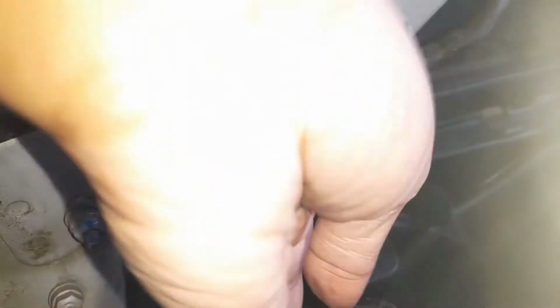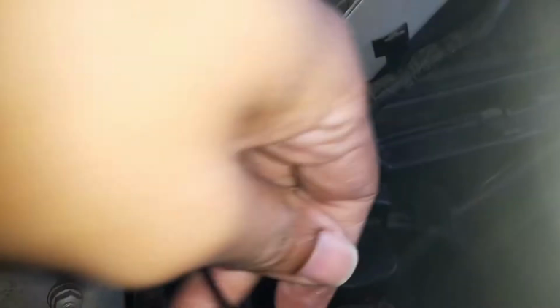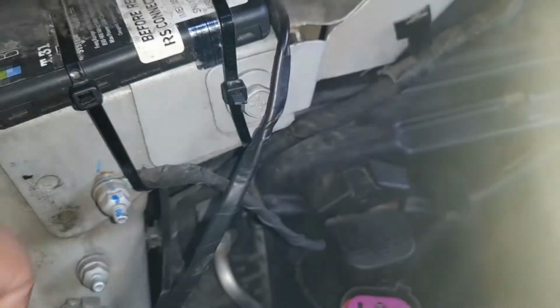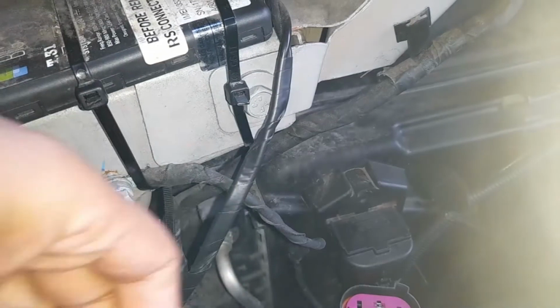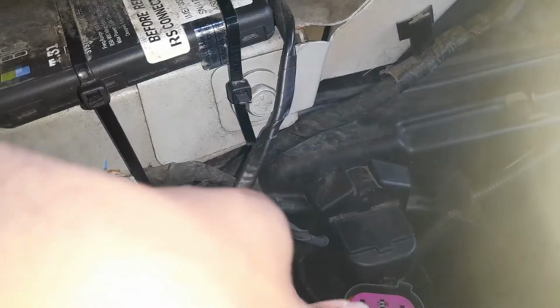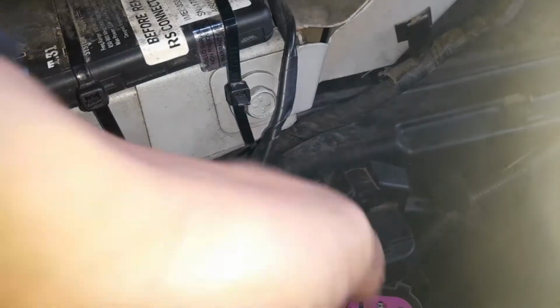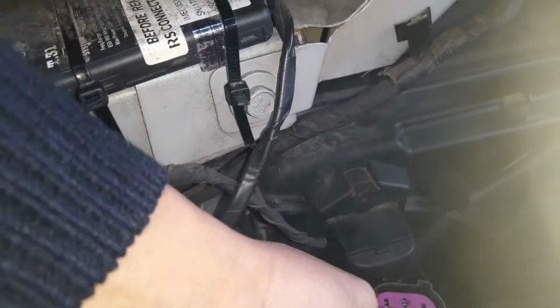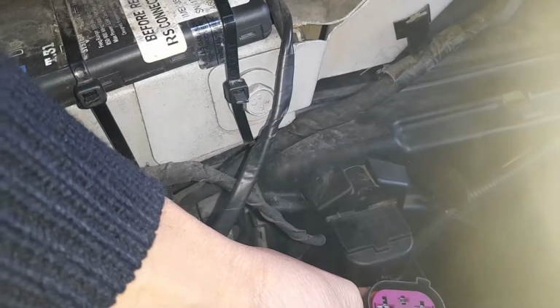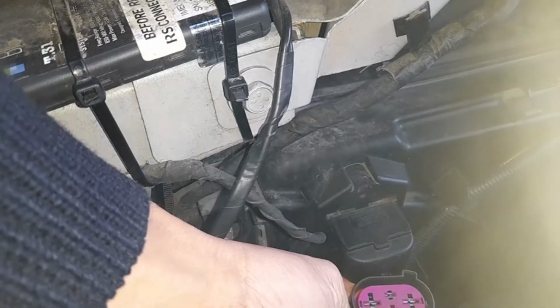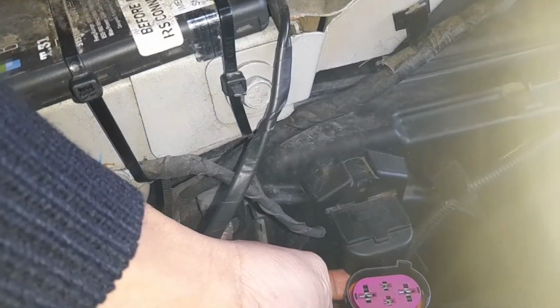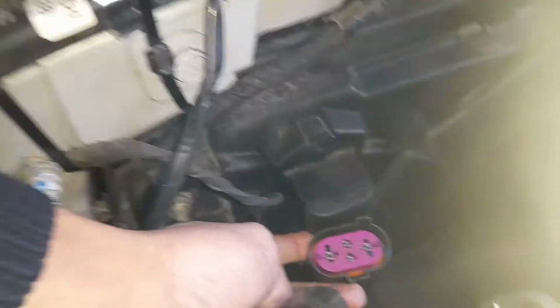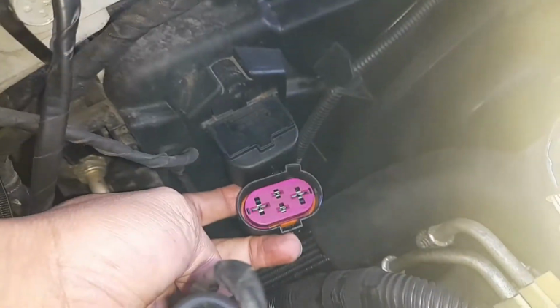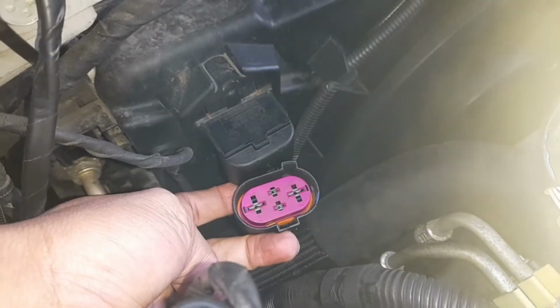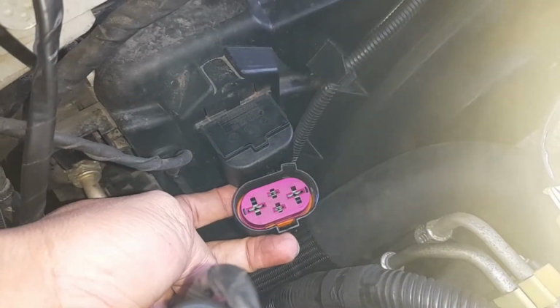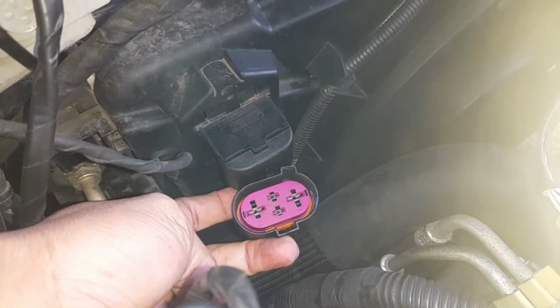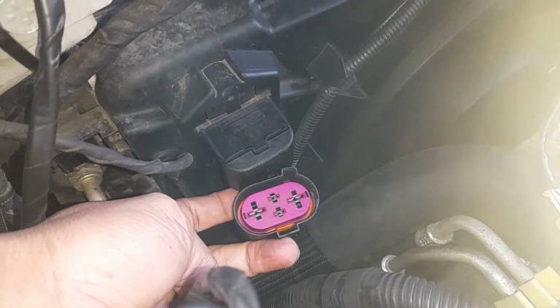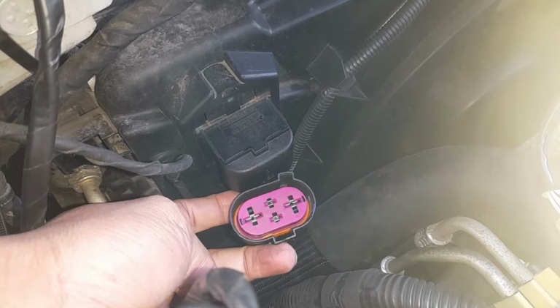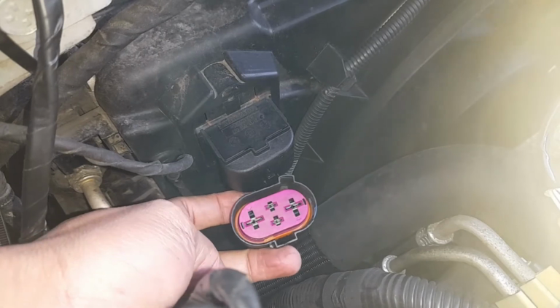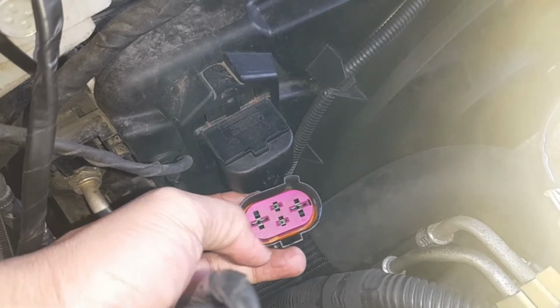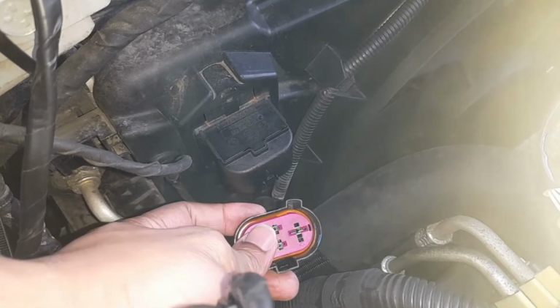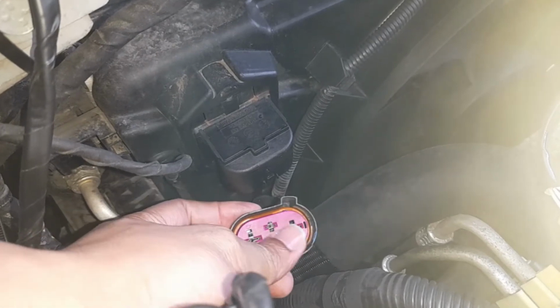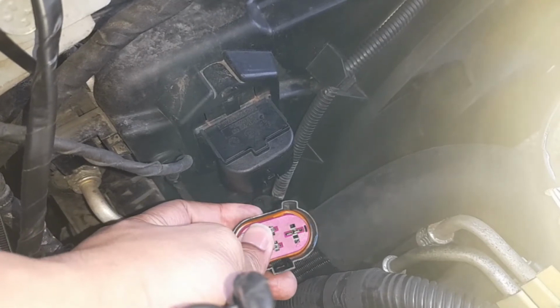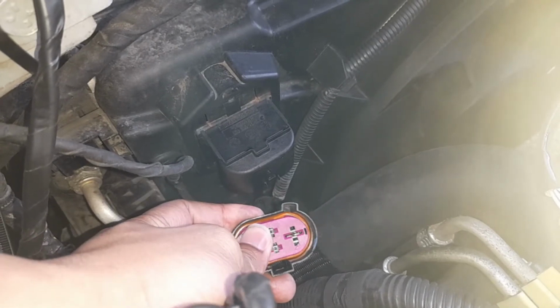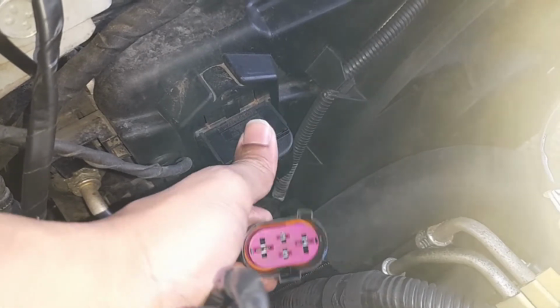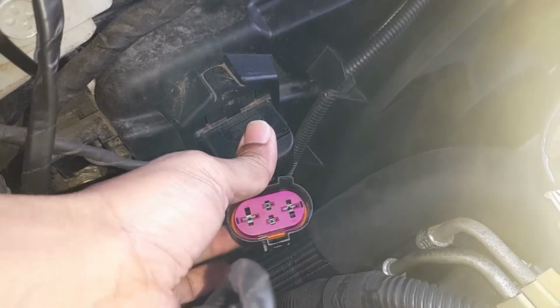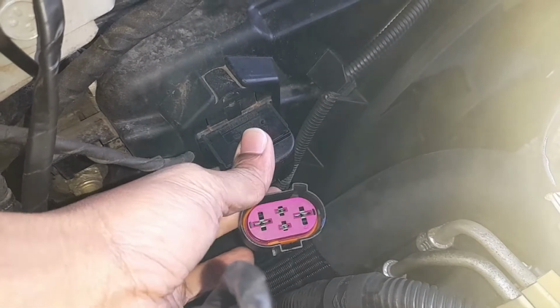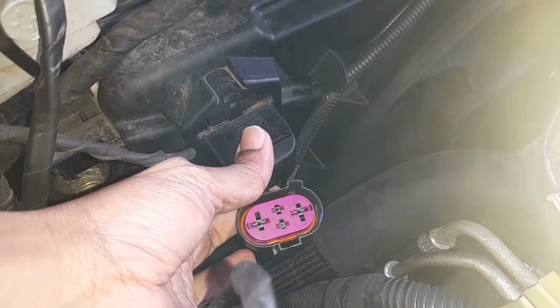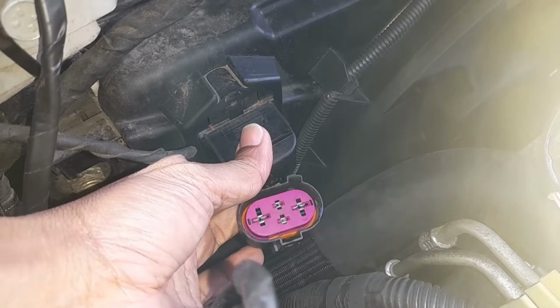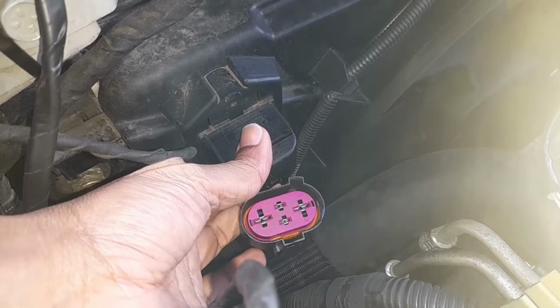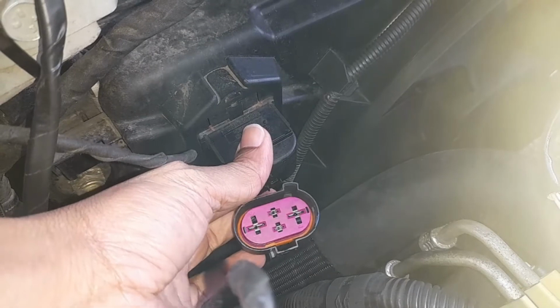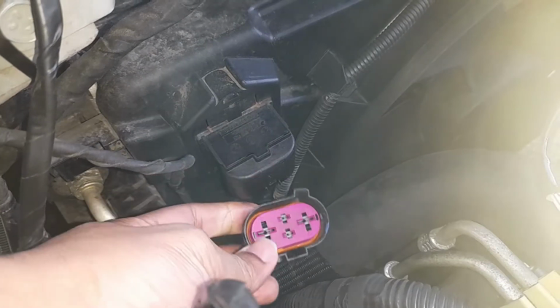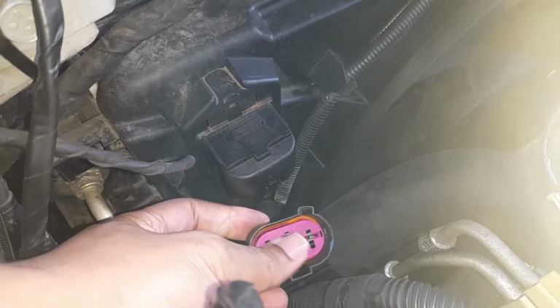After removing the fan switch - this is the fan switch here - you can see the fan has stopped. I'm not sure if there's some water inside it or if it has gone faulty; I'm not sure at the moment.